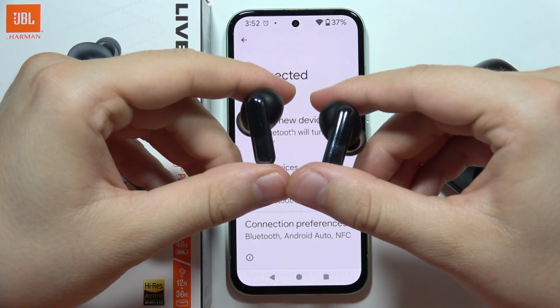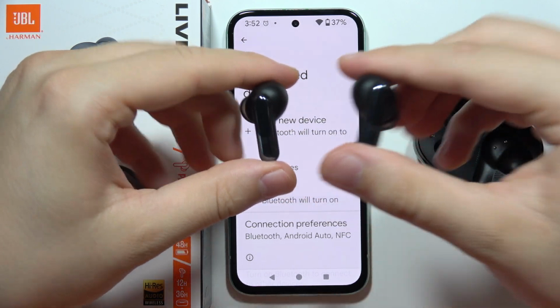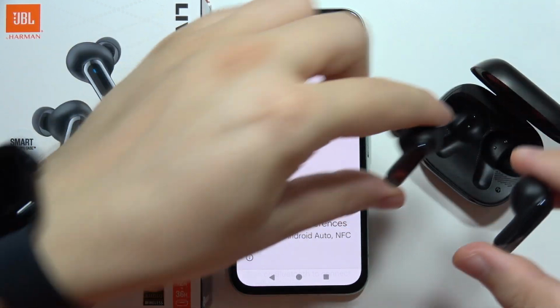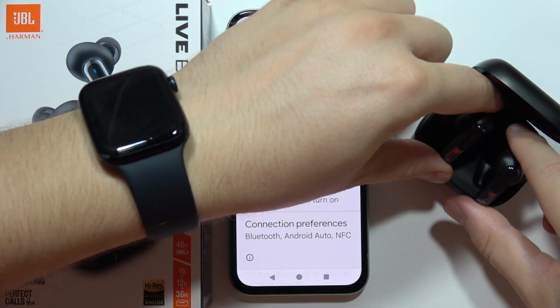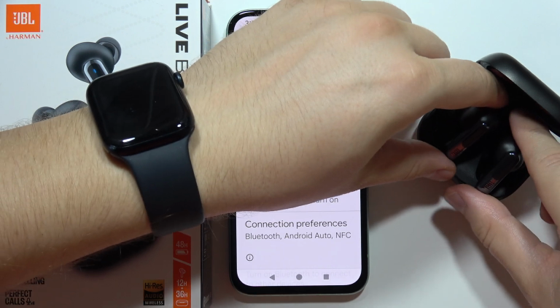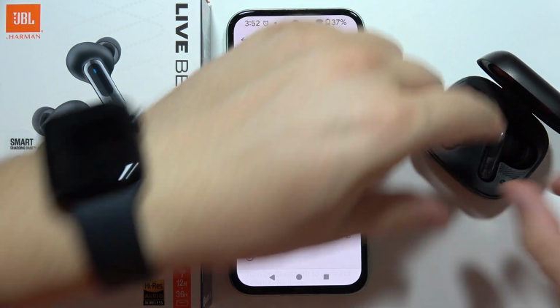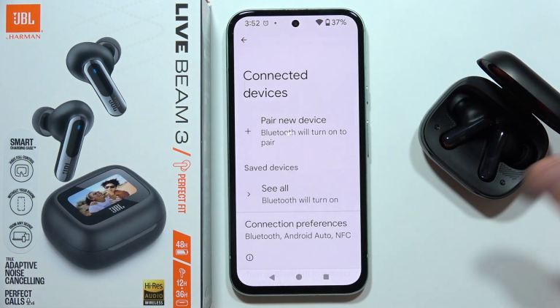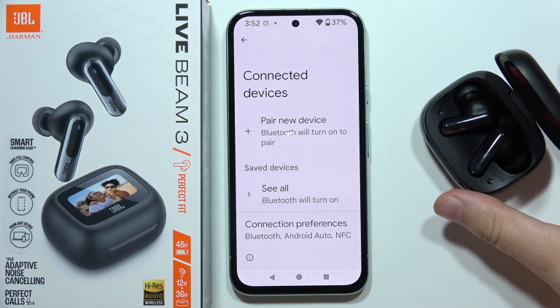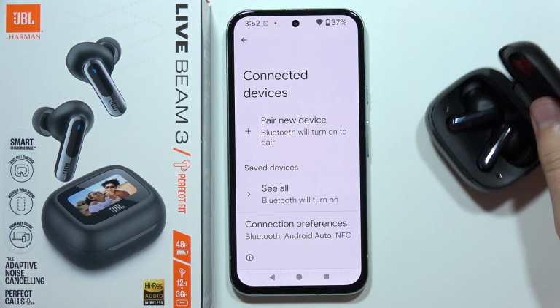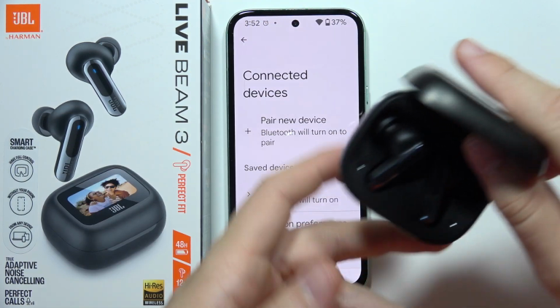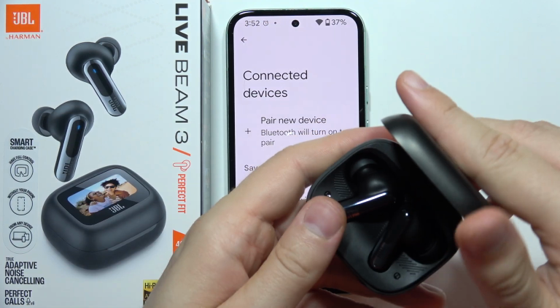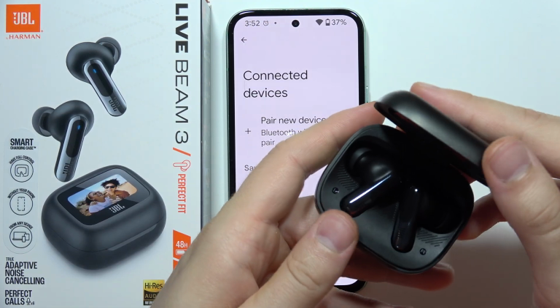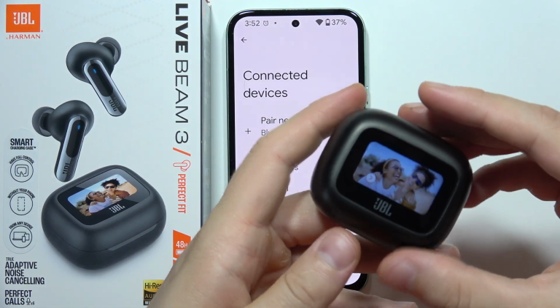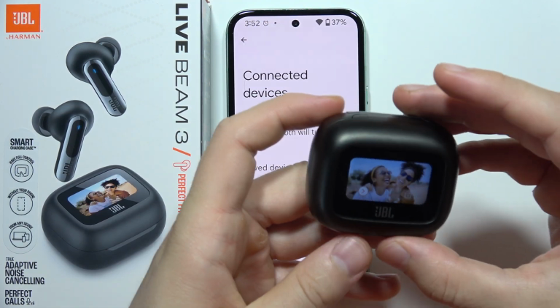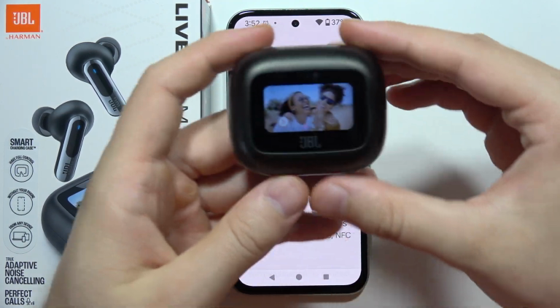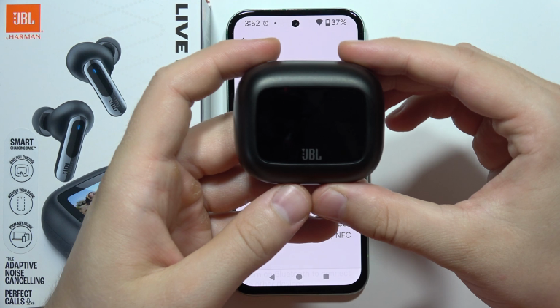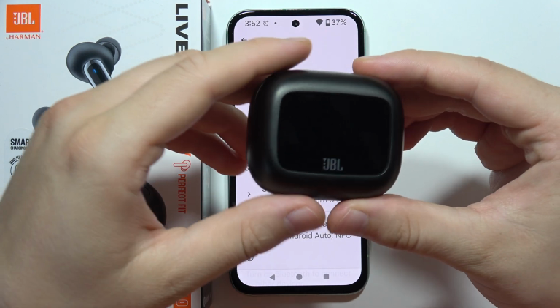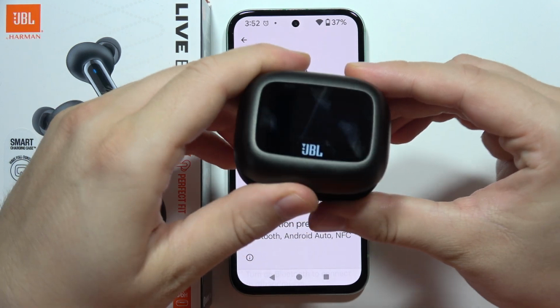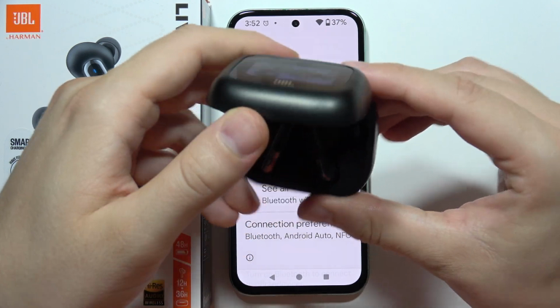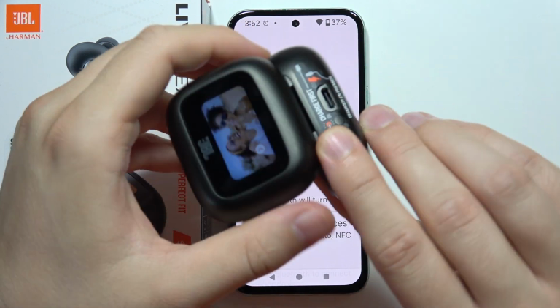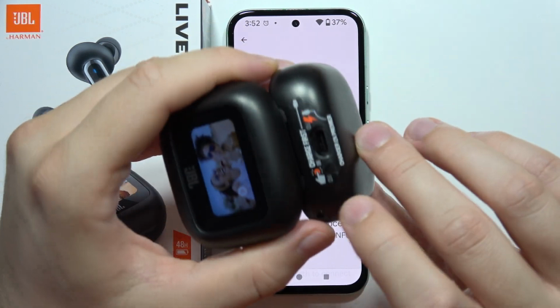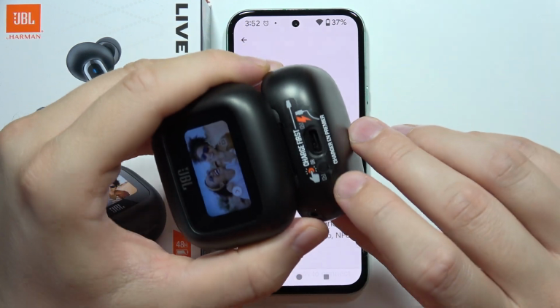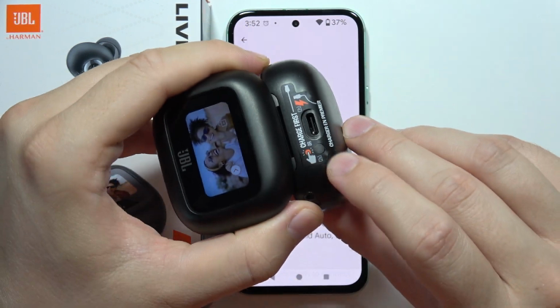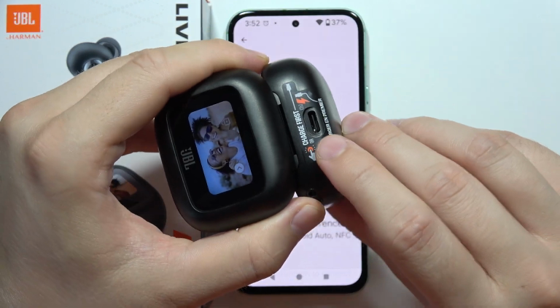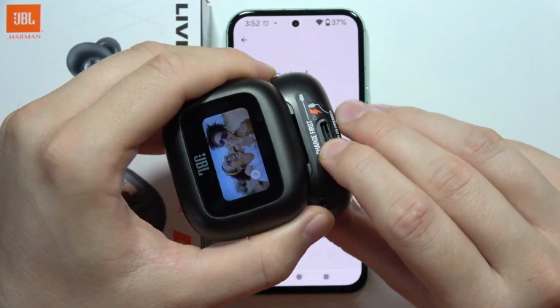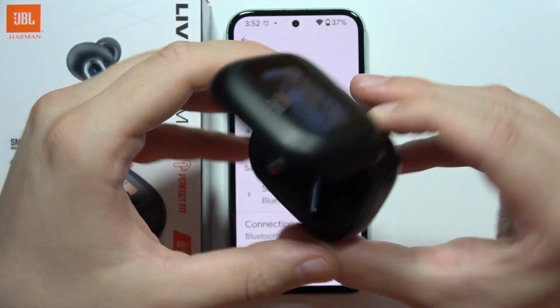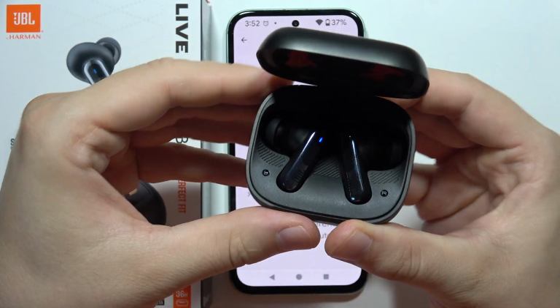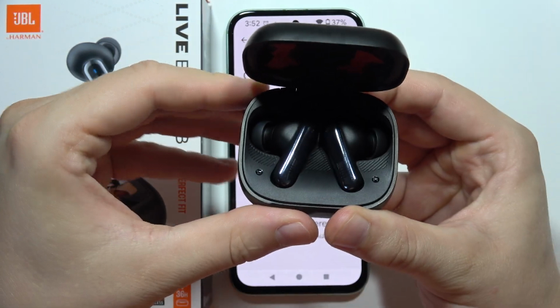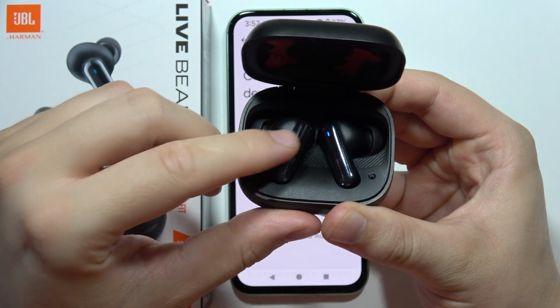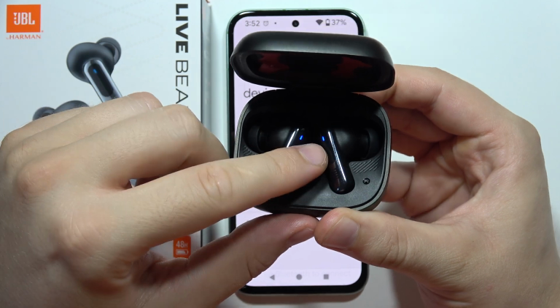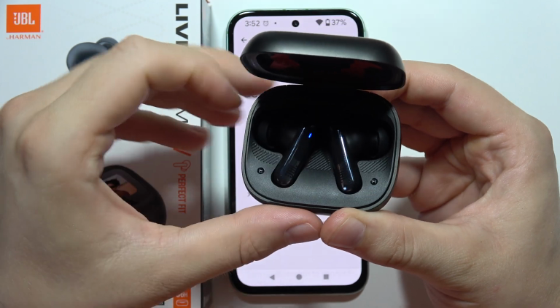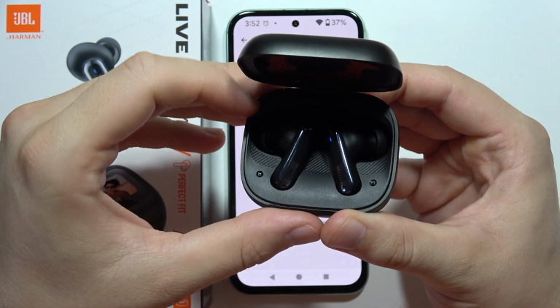Then put the earbuds back into the charging case and close it. After you open it, click and hold the button and wait until they start blinking.